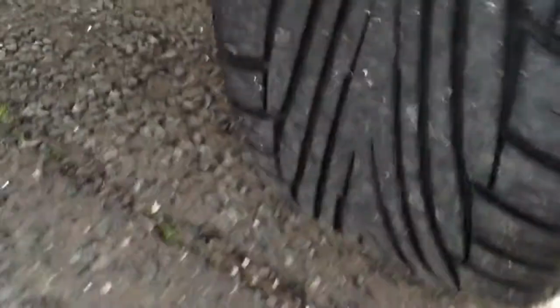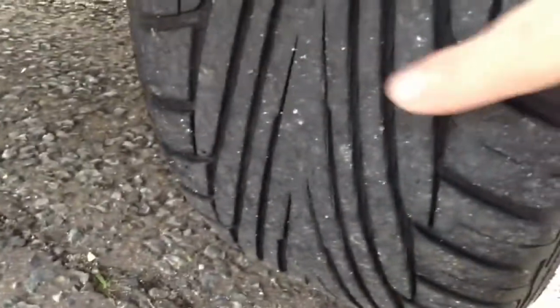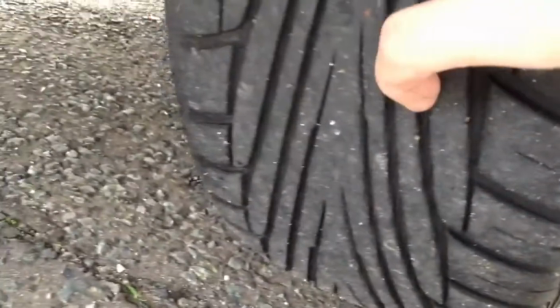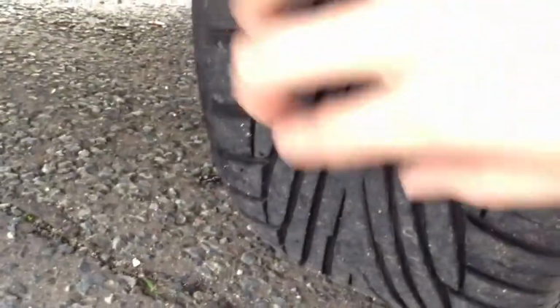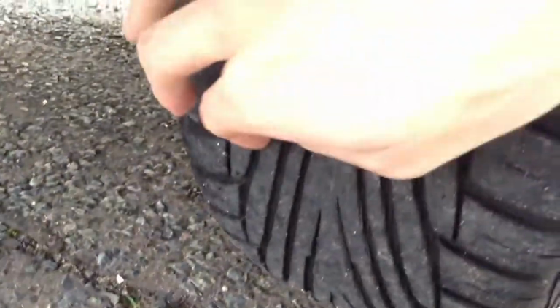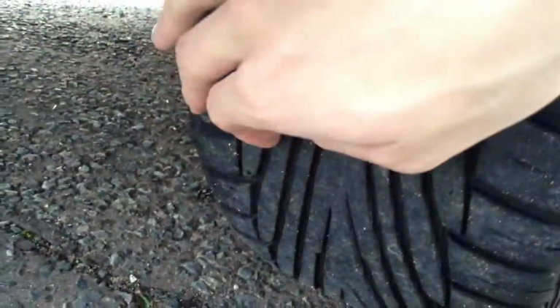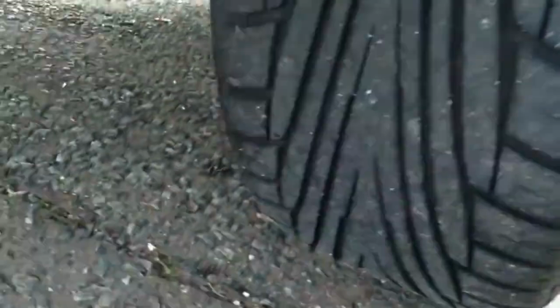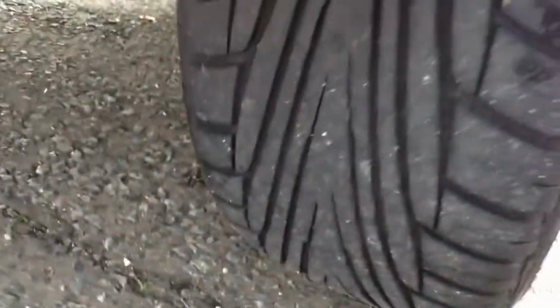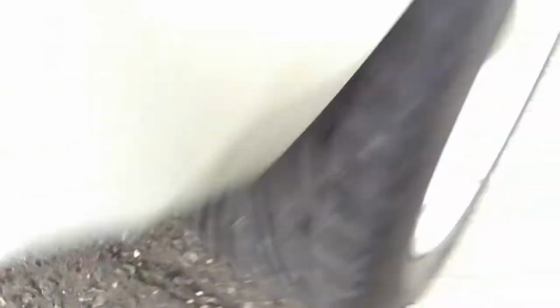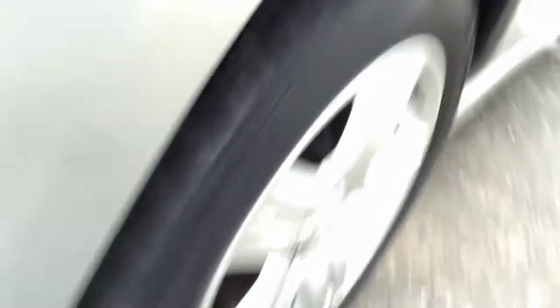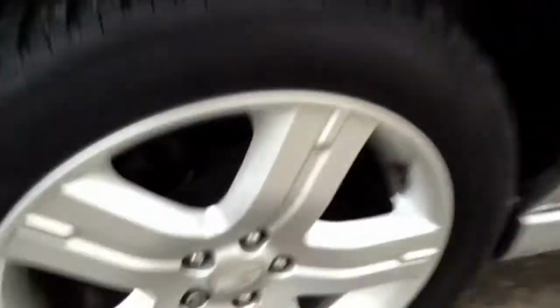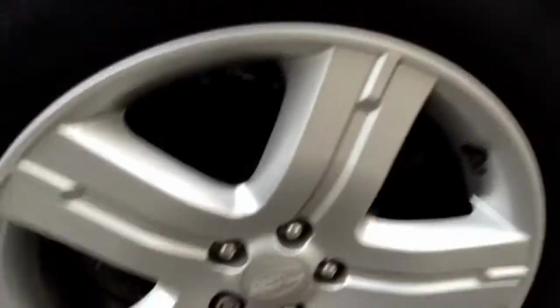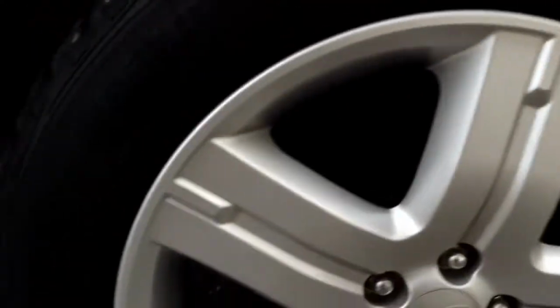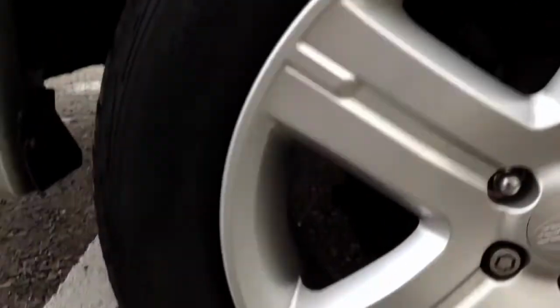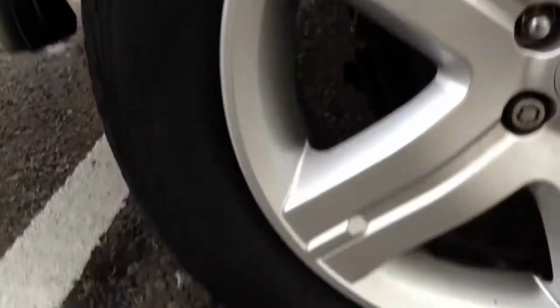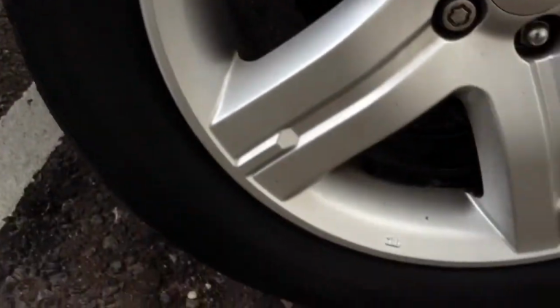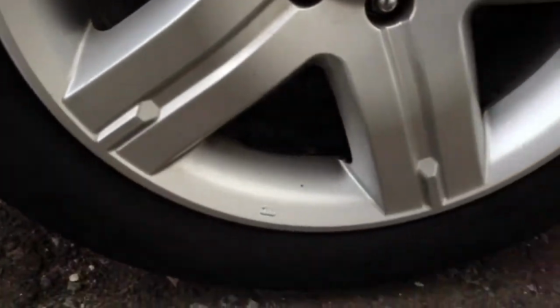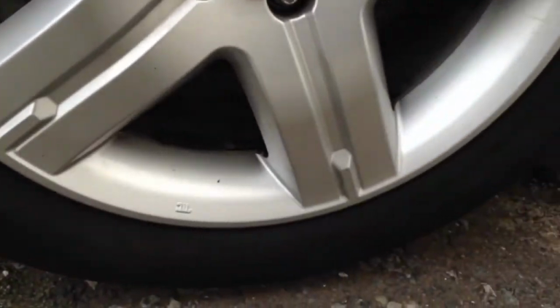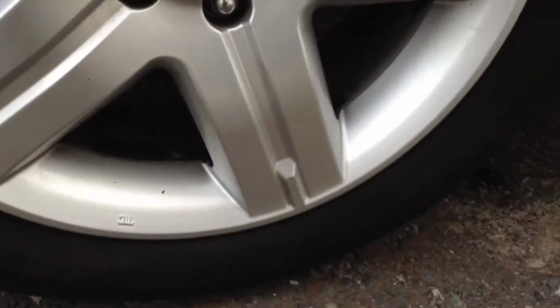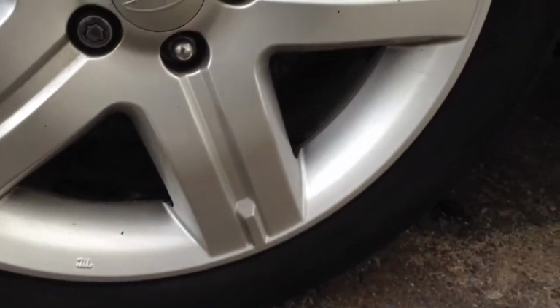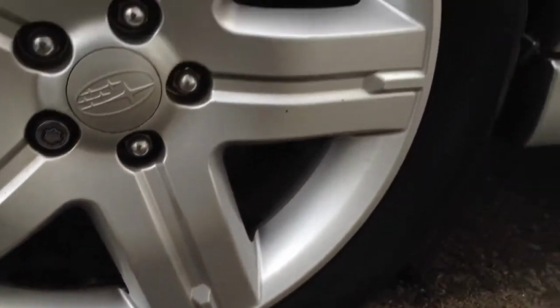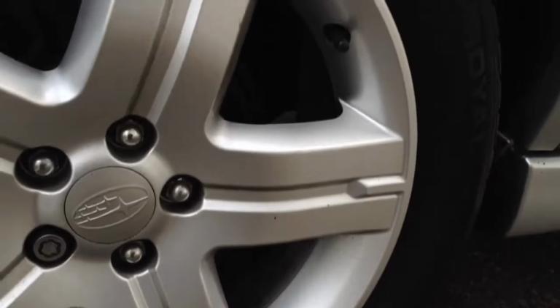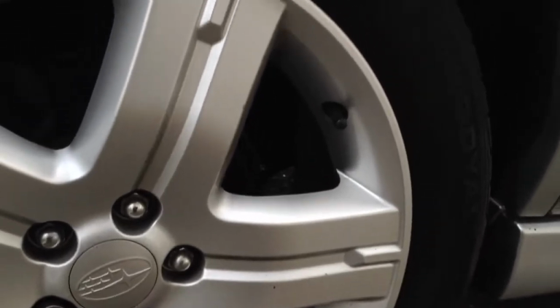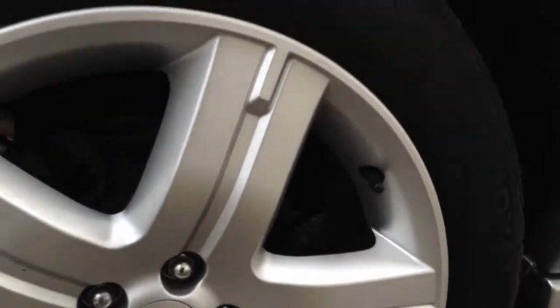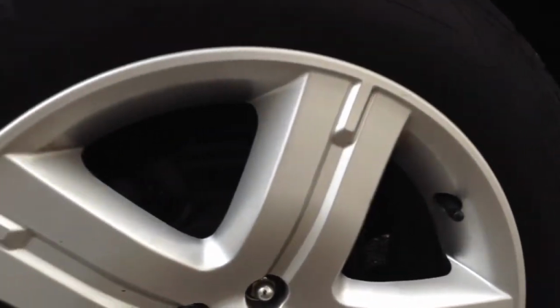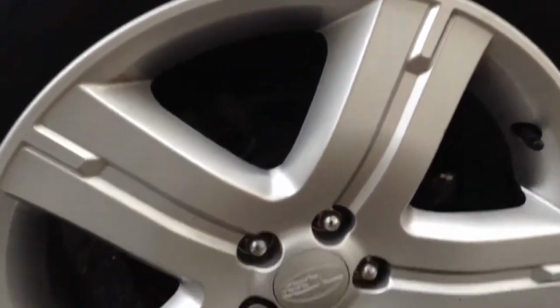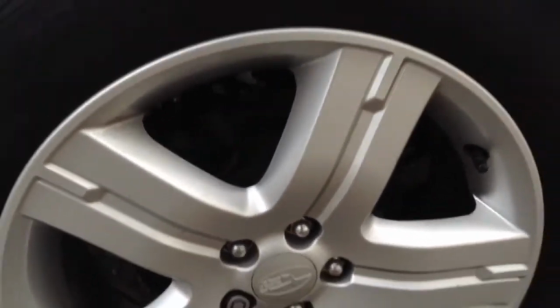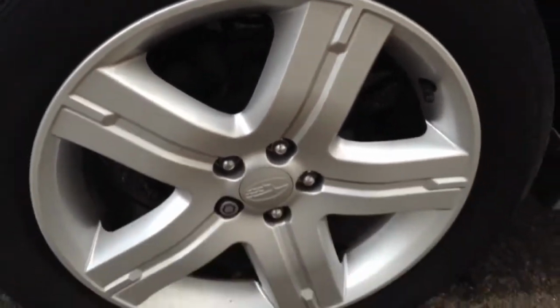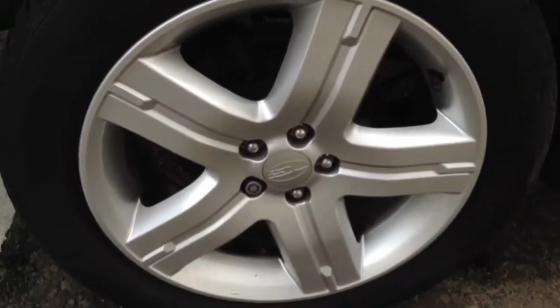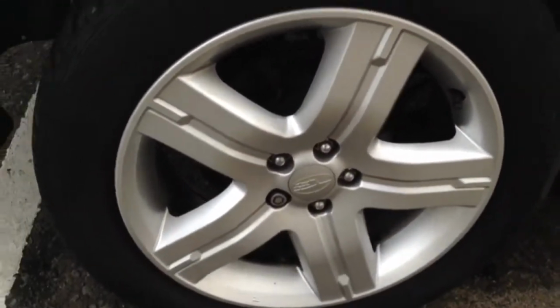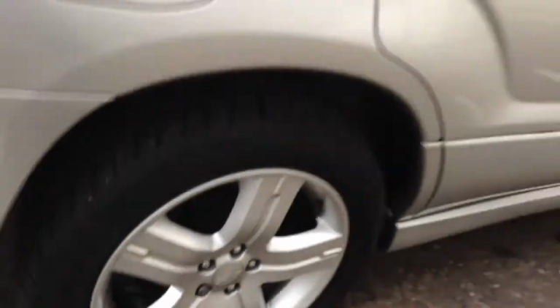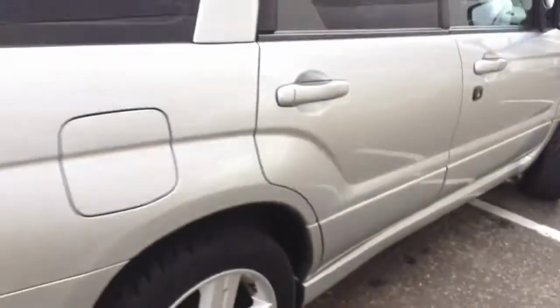The rear tyre is looking at around 3 to 4mm of tread. The offside rear alloy appears to be in lovely condition — no signs of any curbing or scuff marks, just a couple of light scratches. Nice condition there.